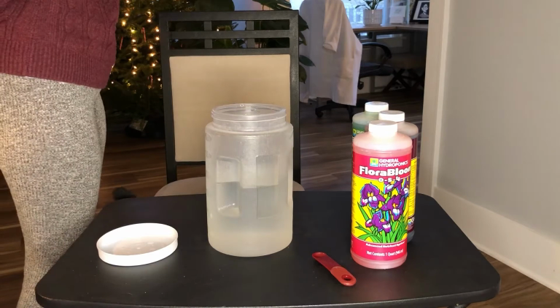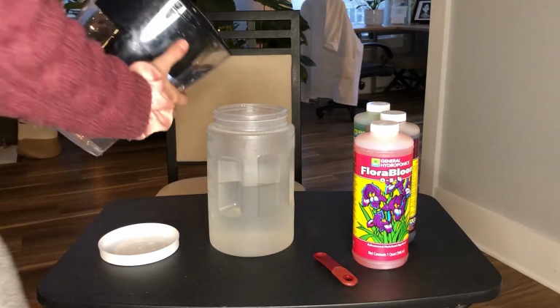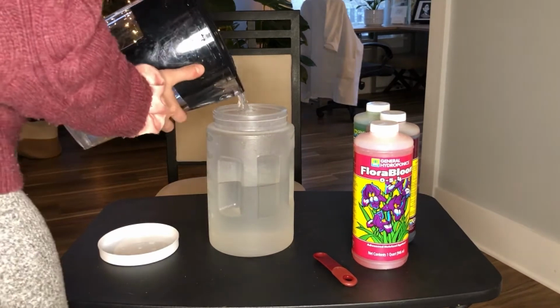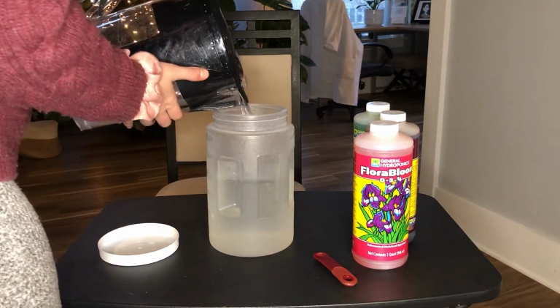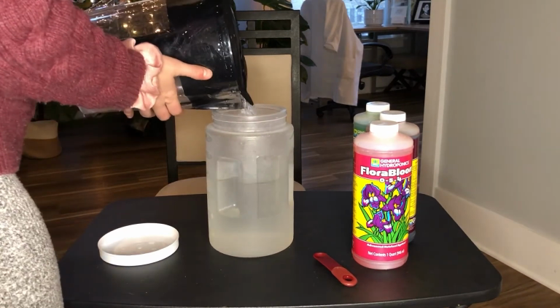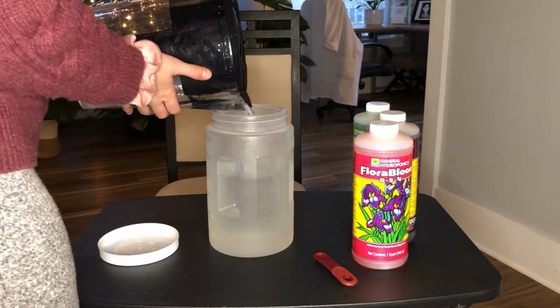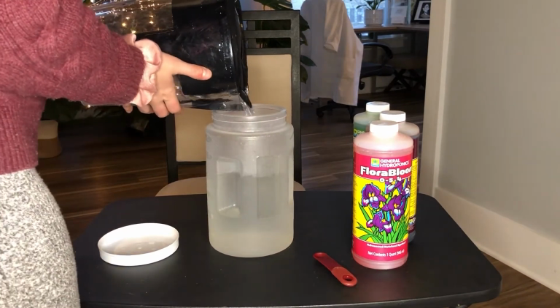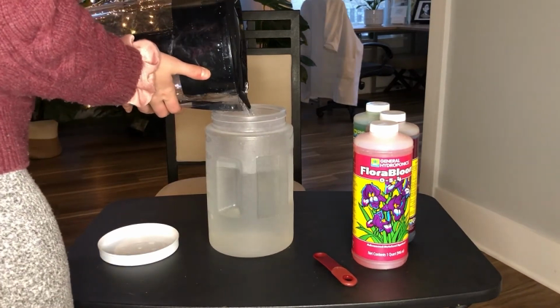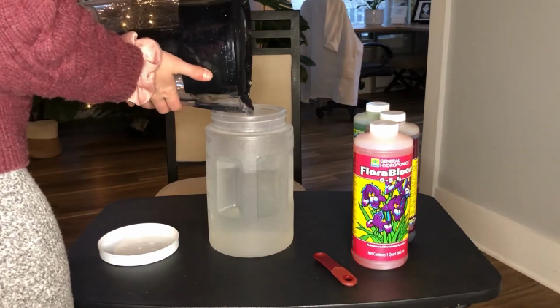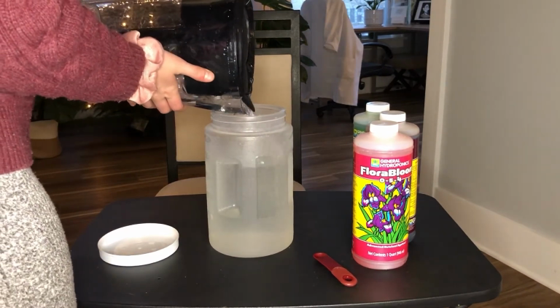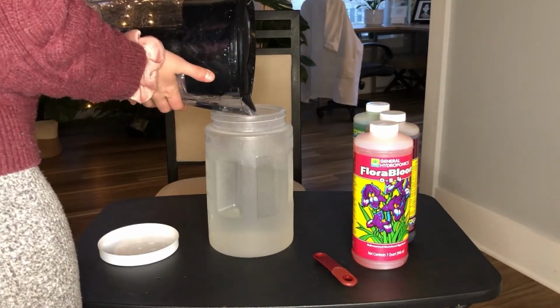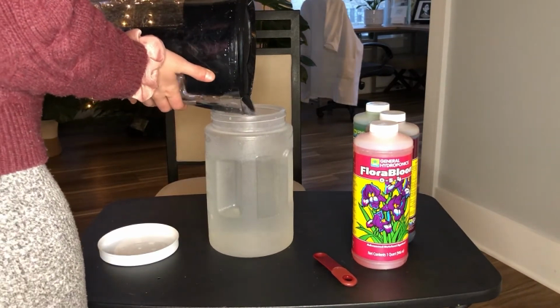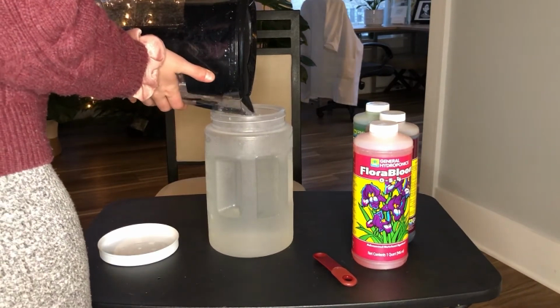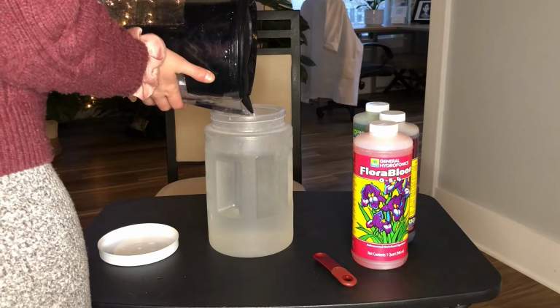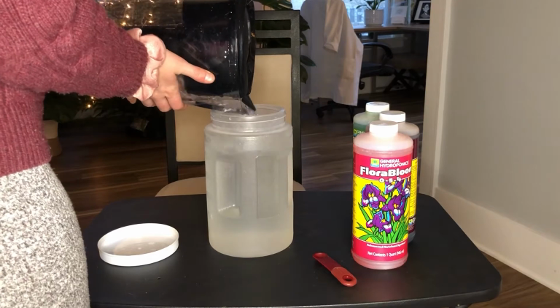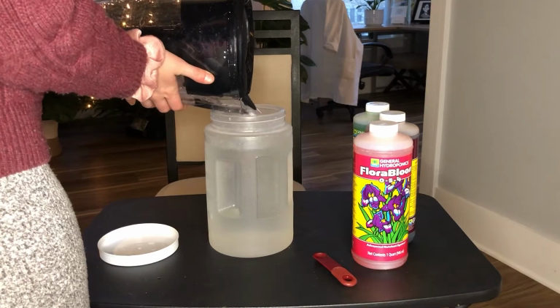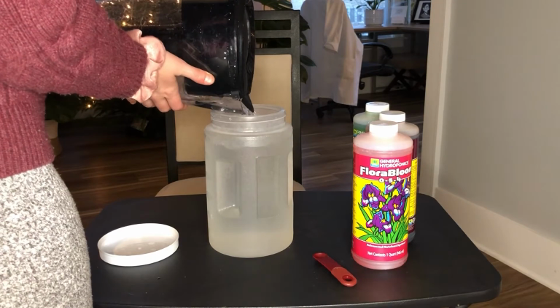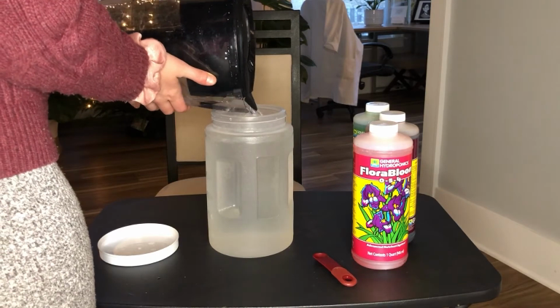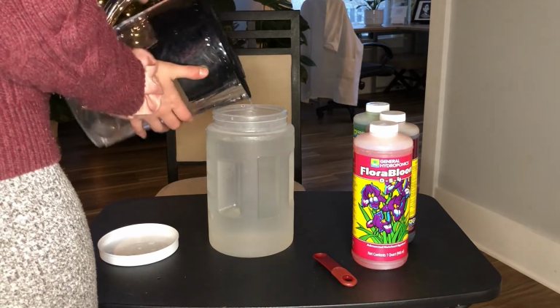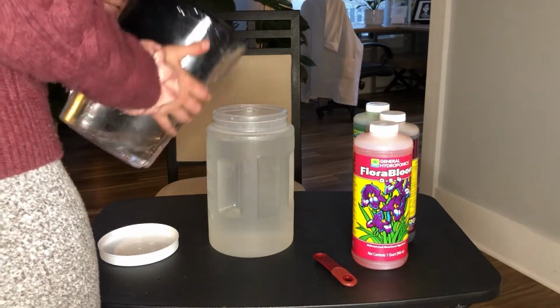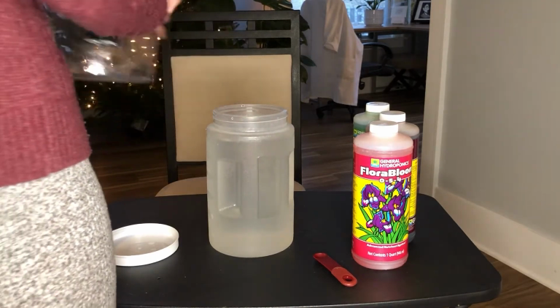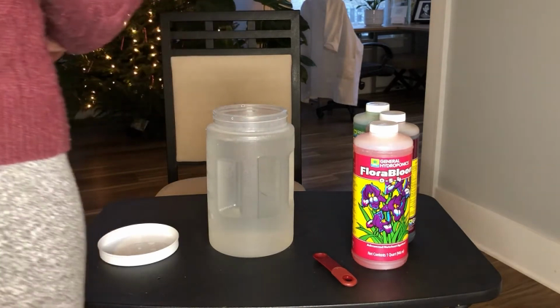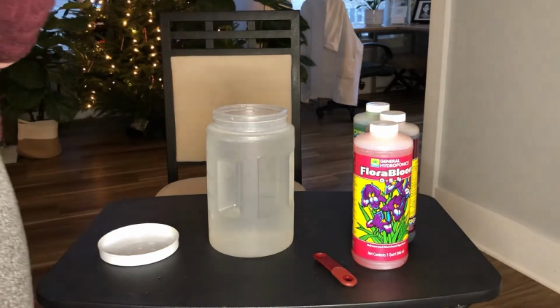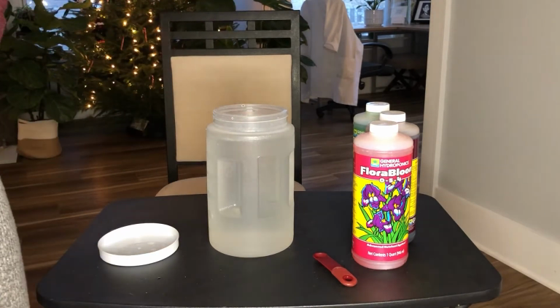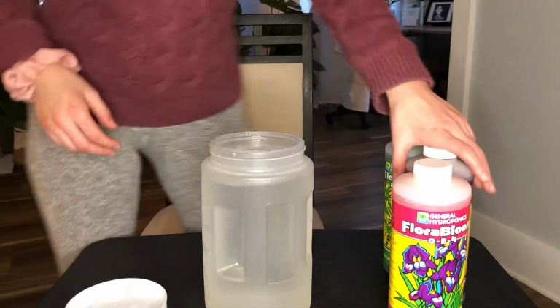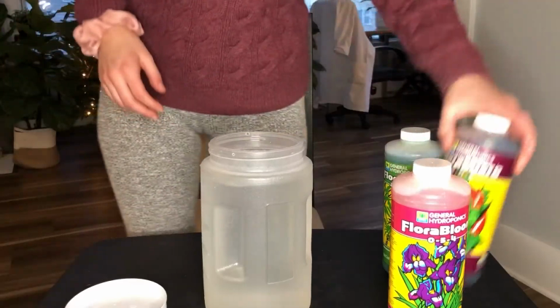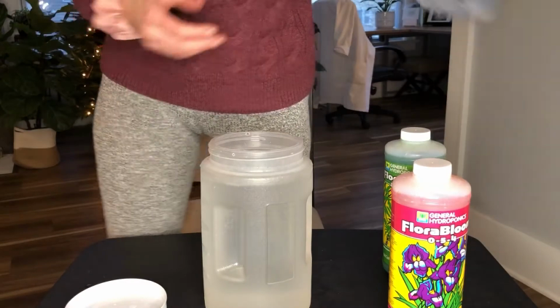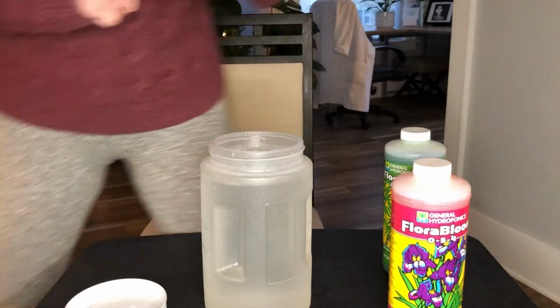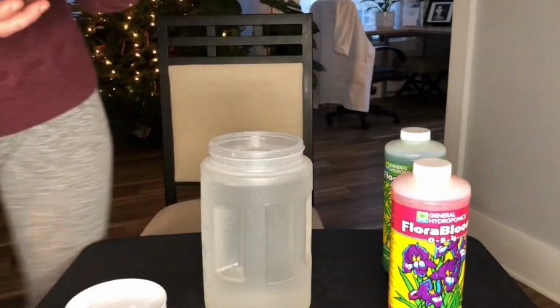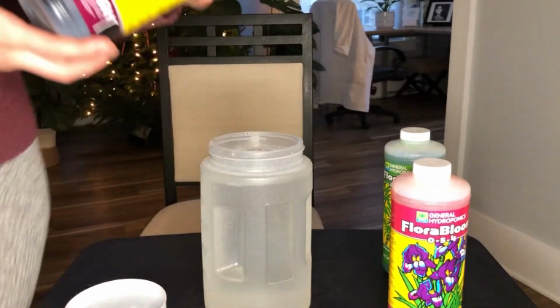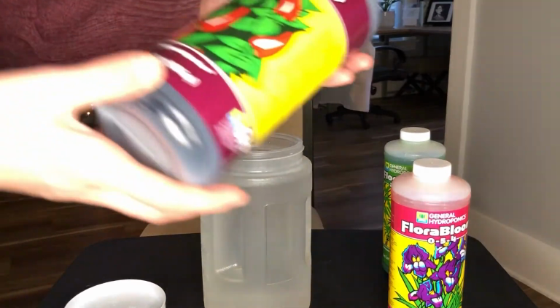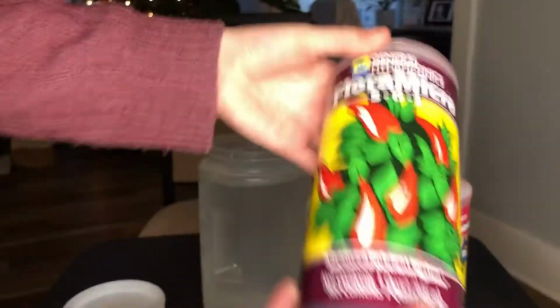Once you have all your materials assembled, you're going to want to fill up a clean gallon size receptacle with filtered room temperature water, which is what I'm doing here. You definitely want to make sure it's room temperature so you don't shock the plants.